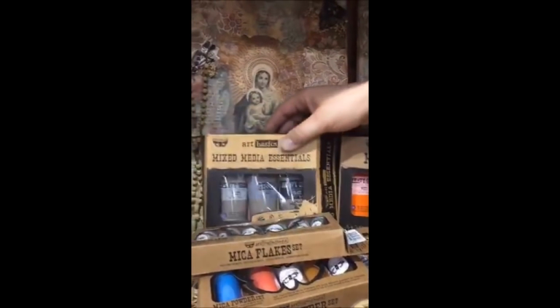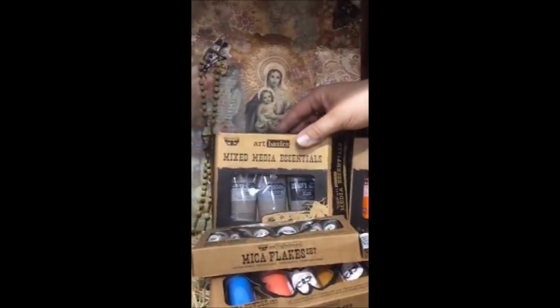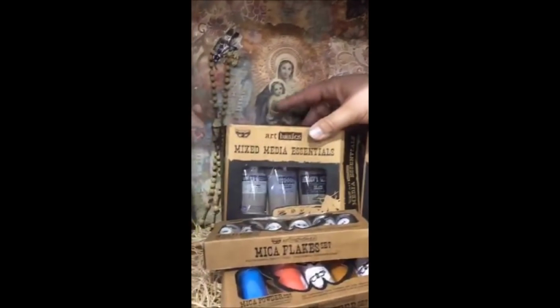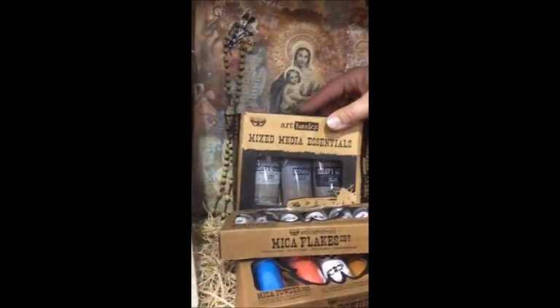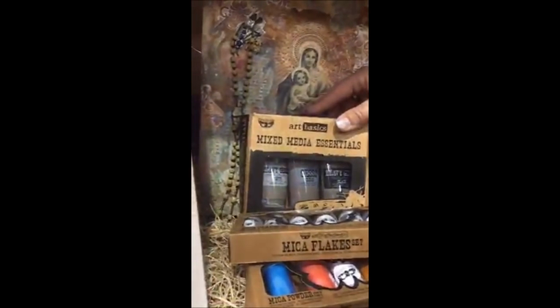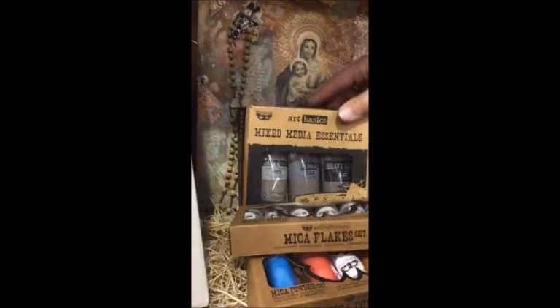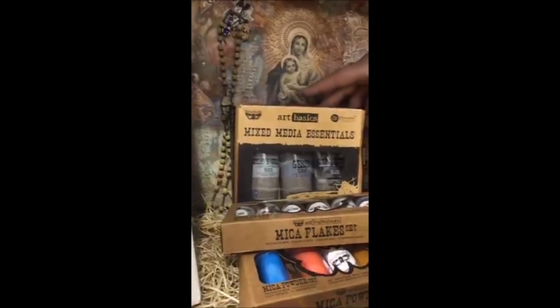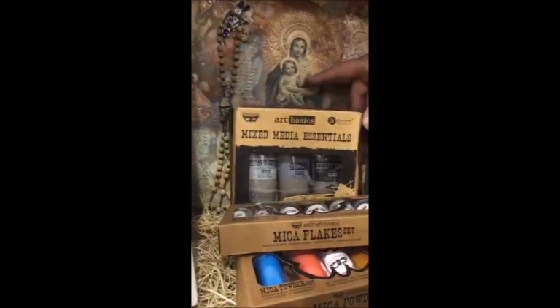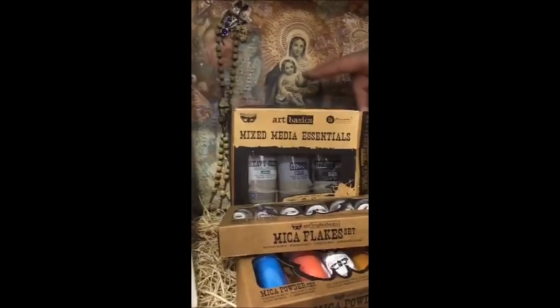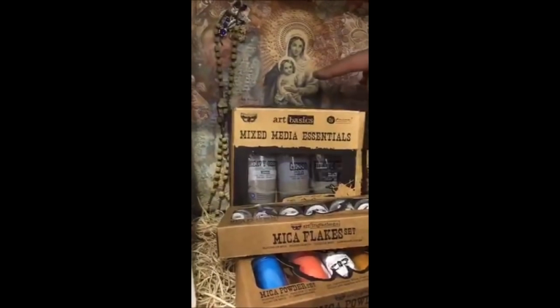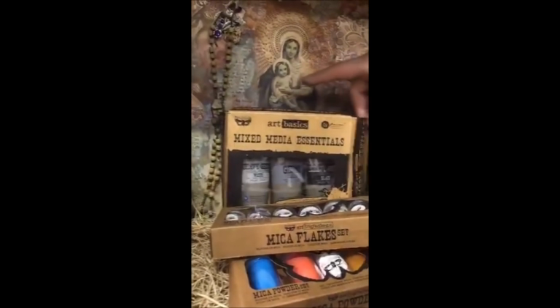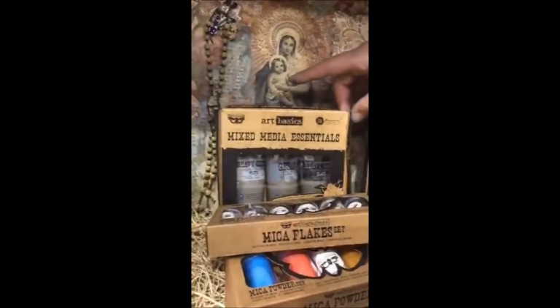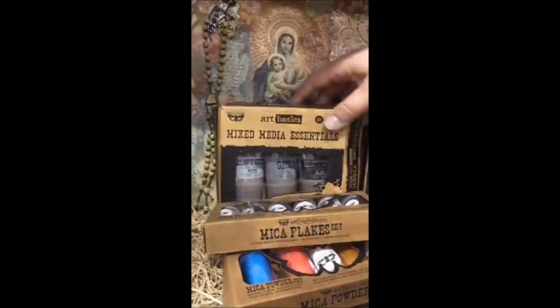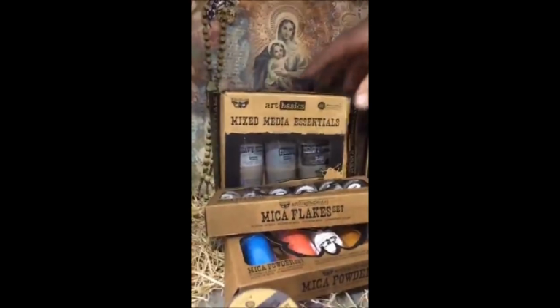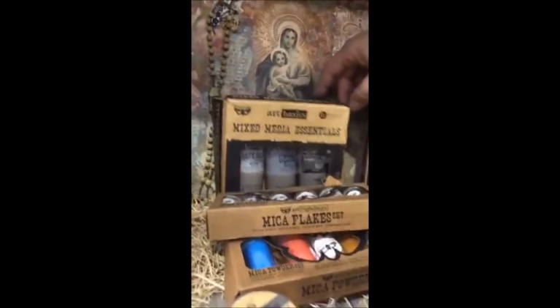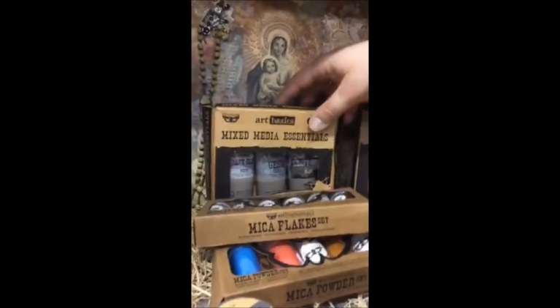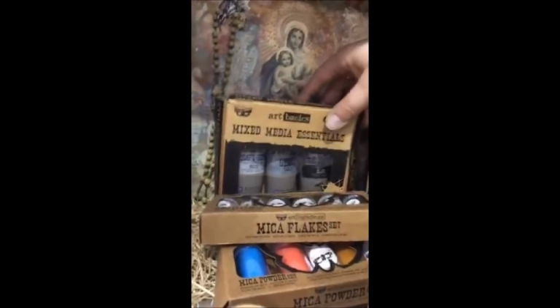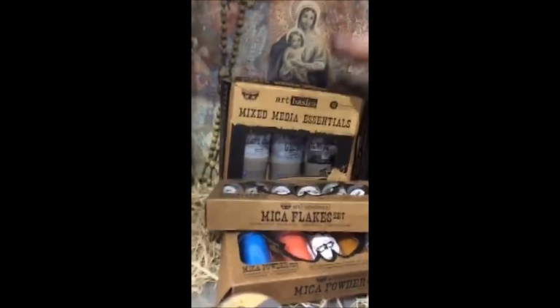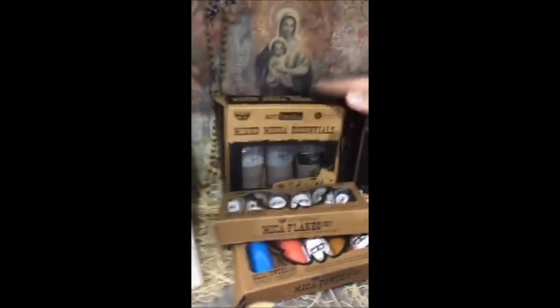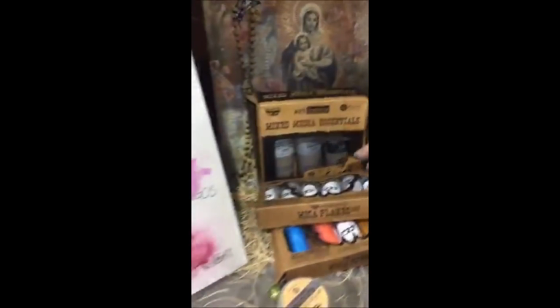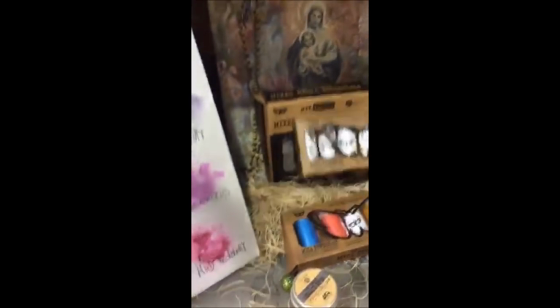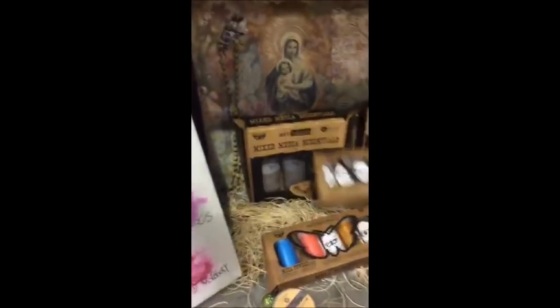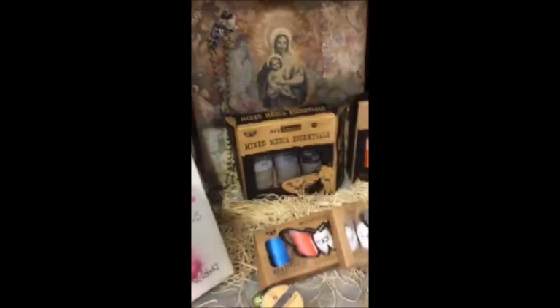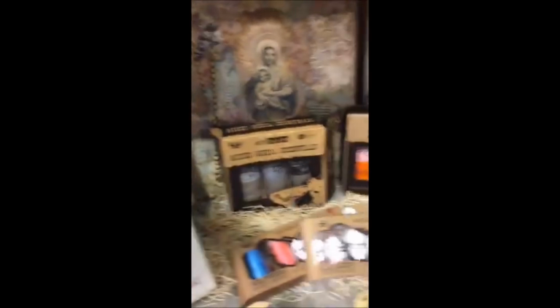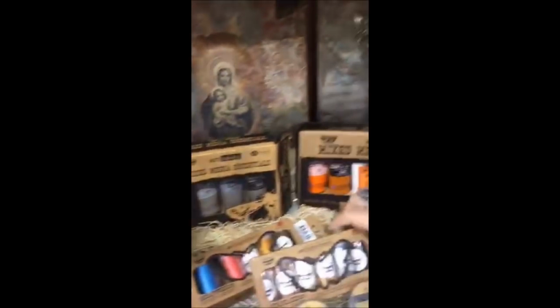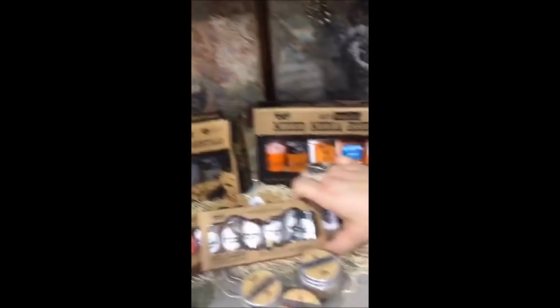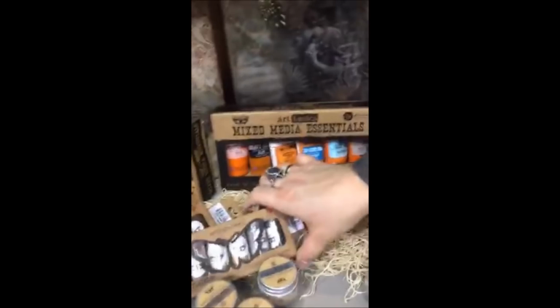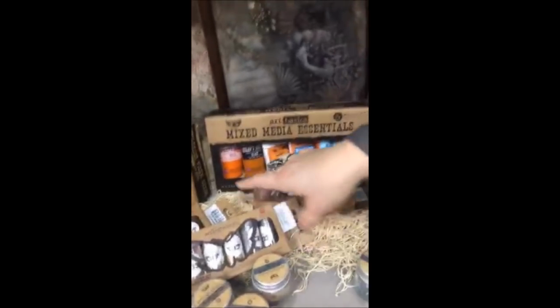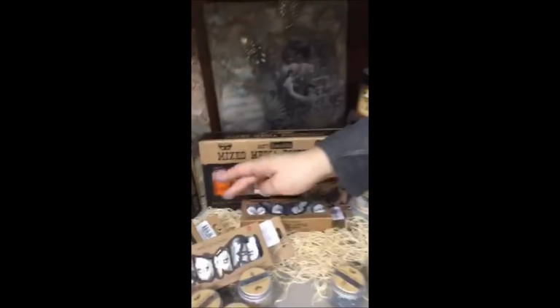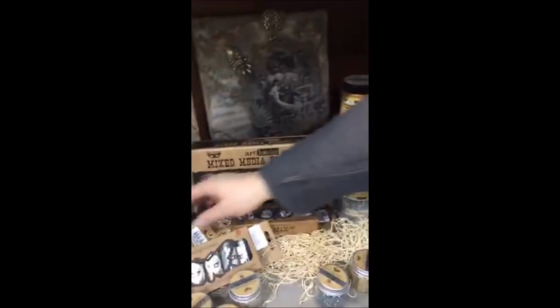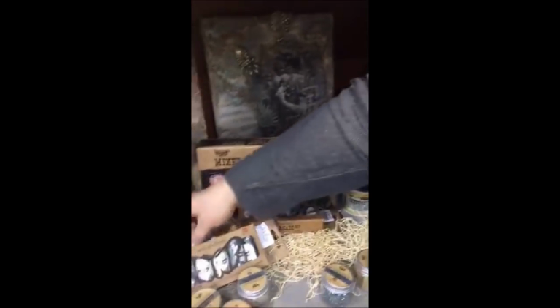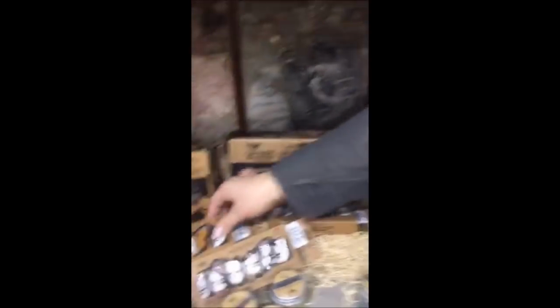That's clear, black and white gesso — something for everybody. This was opened many times, you can see it's a popular item. Somebody asked if there were any more new colors in the mica — not this time.